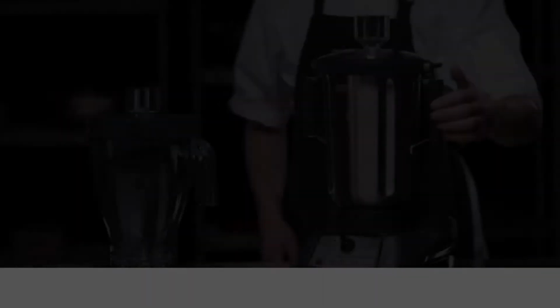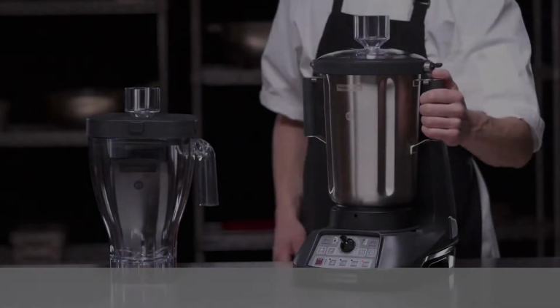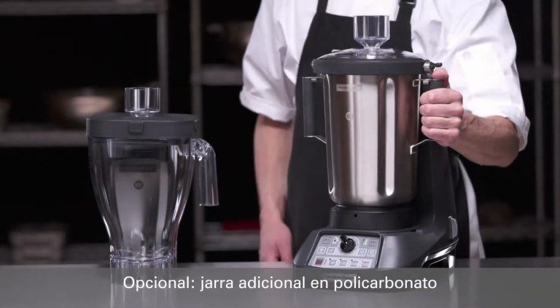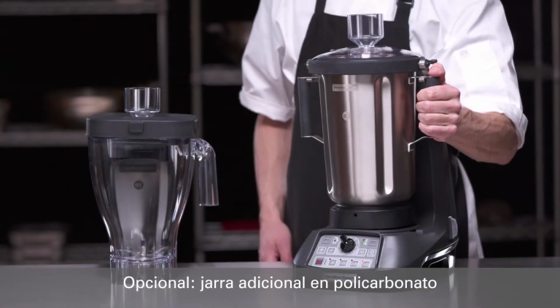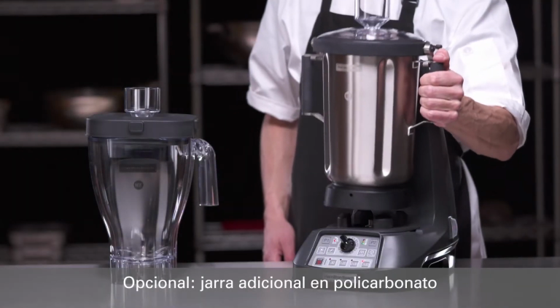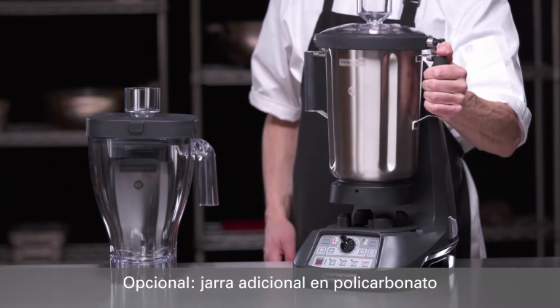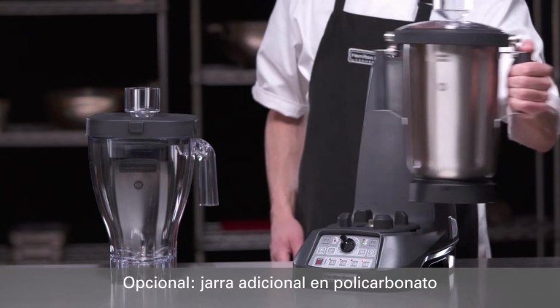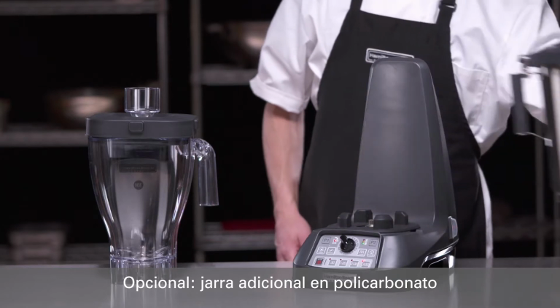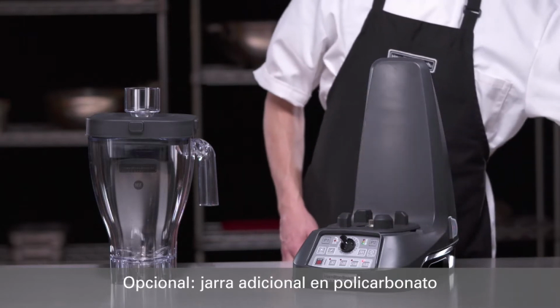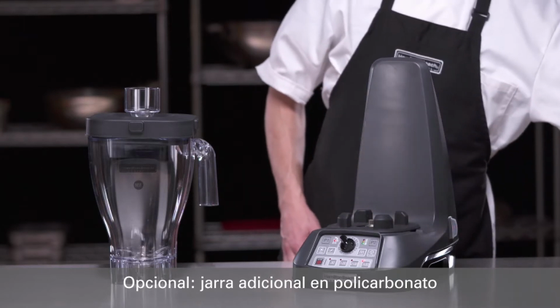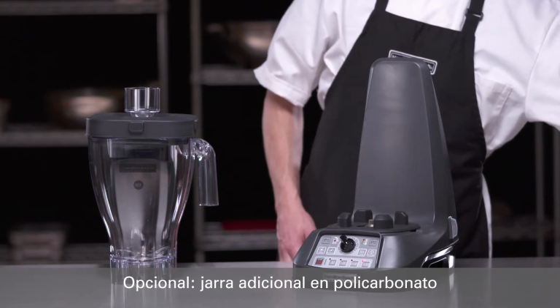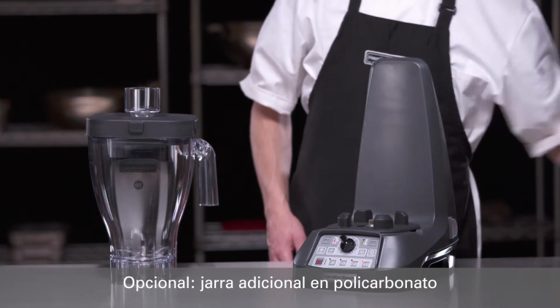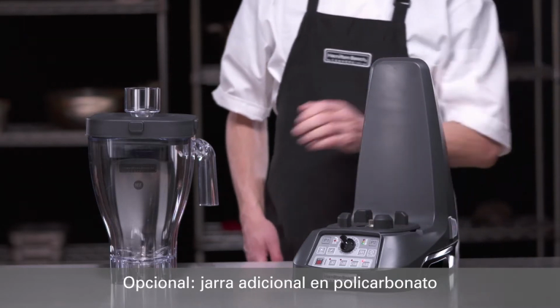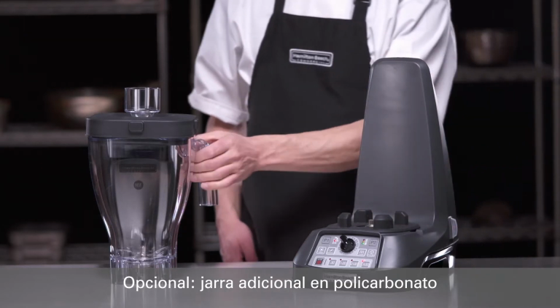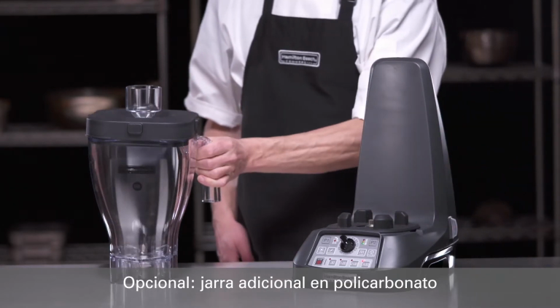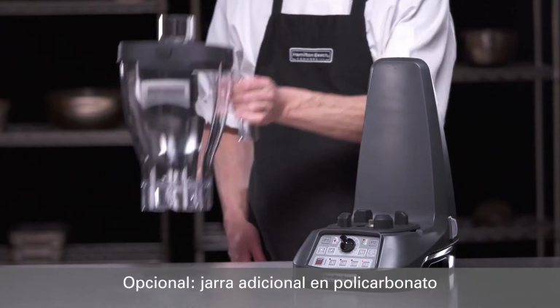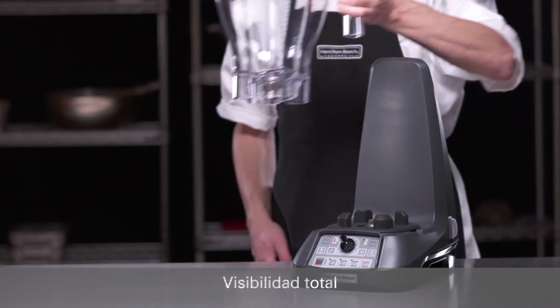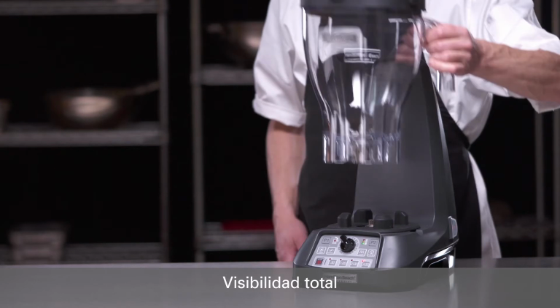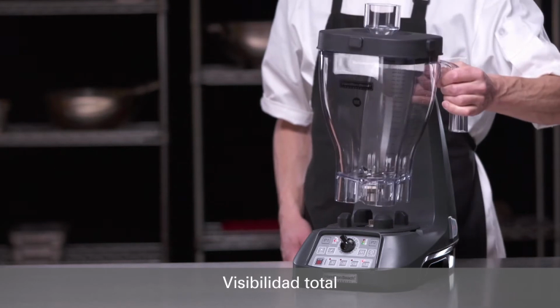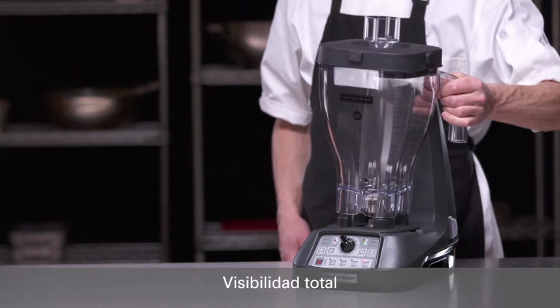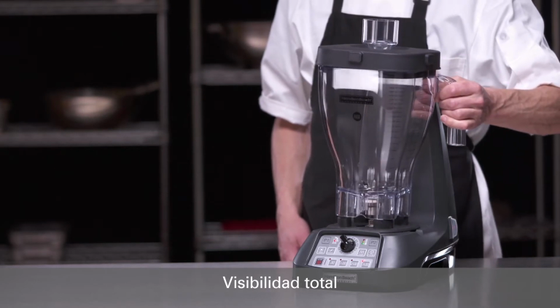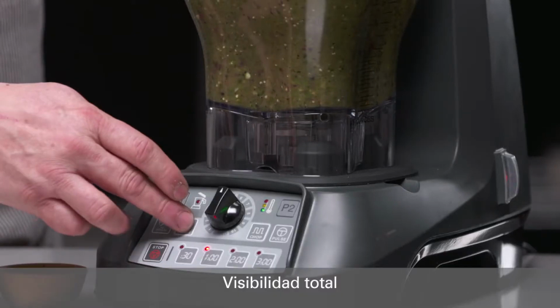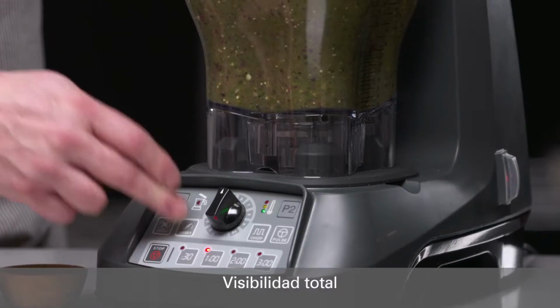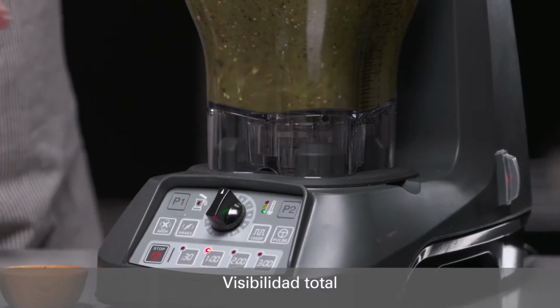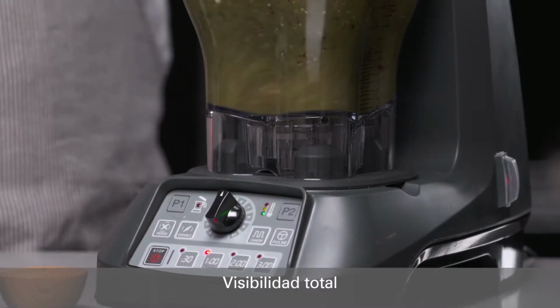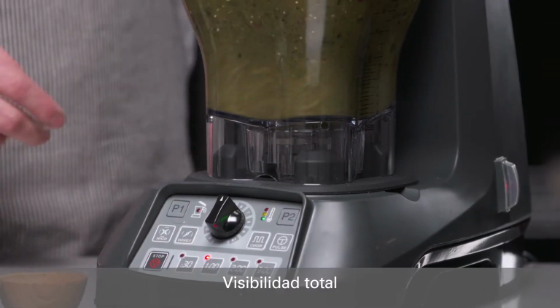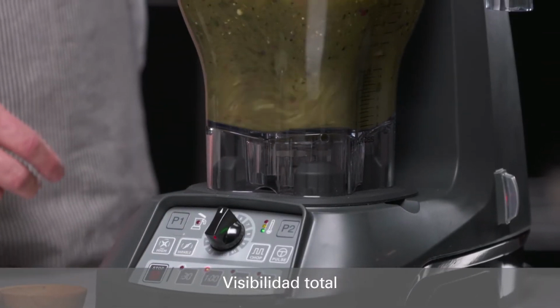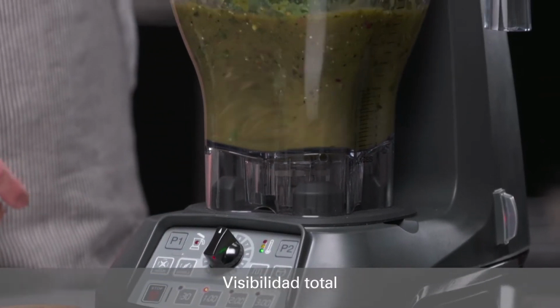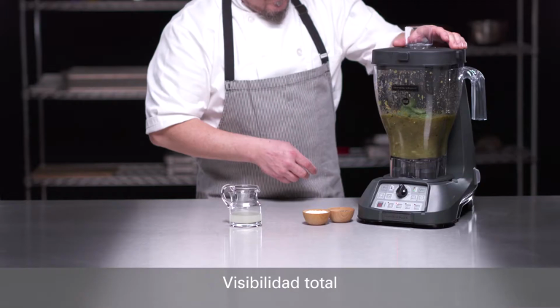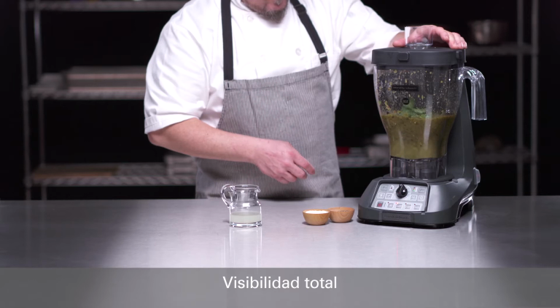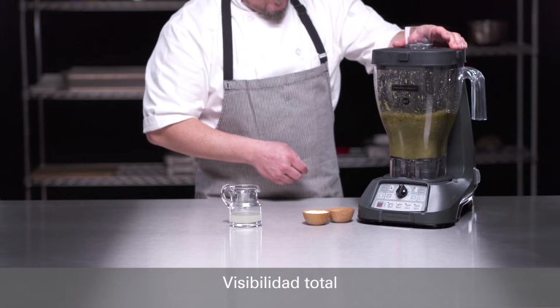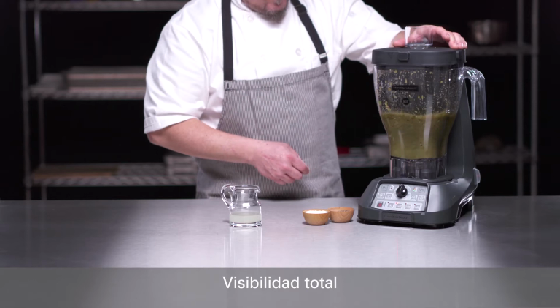Many chefs prefer having both a stainless and a clear jar so they have a handy backup at their fingertips, to blend two different recipes consecutively, to handle a broader variety of culinary applications, and for twice as much capacity.